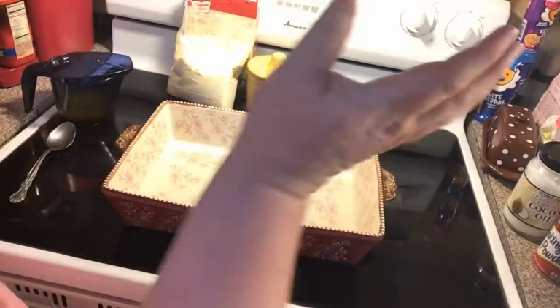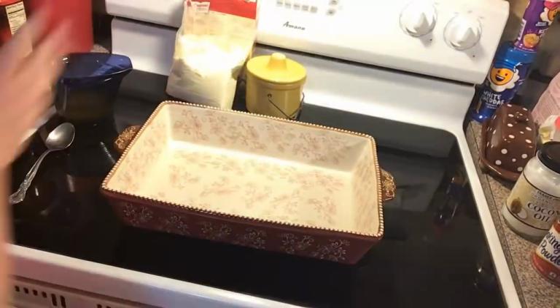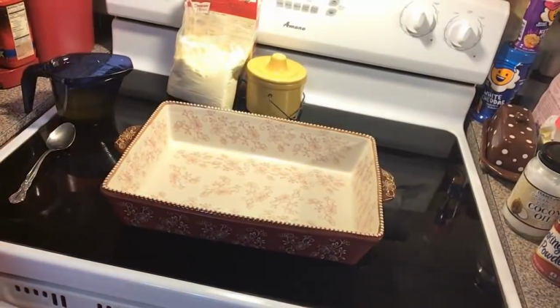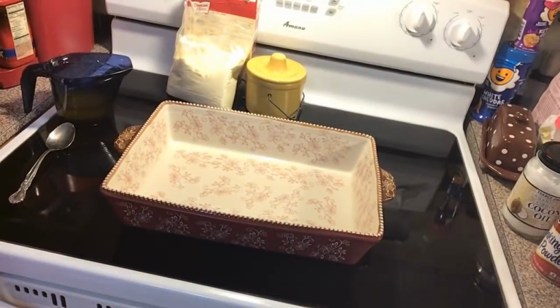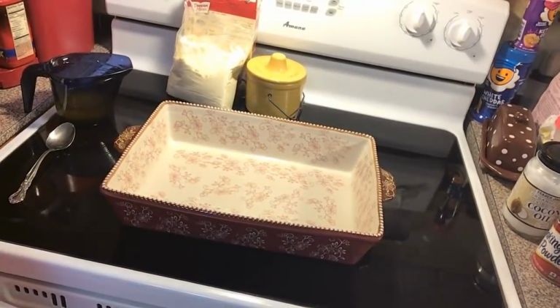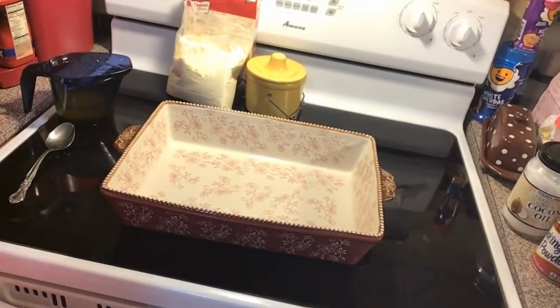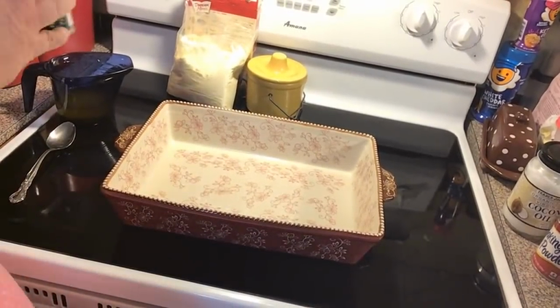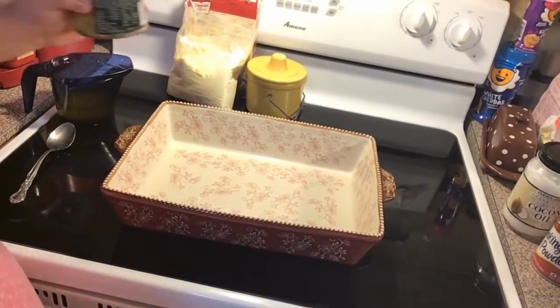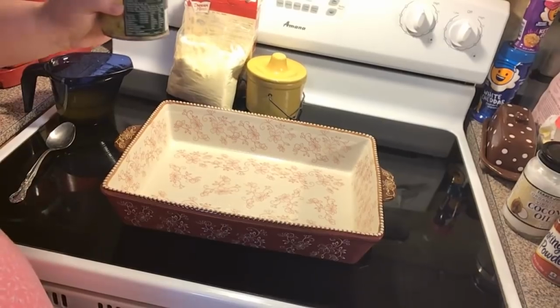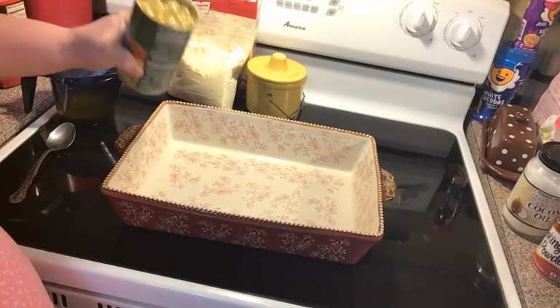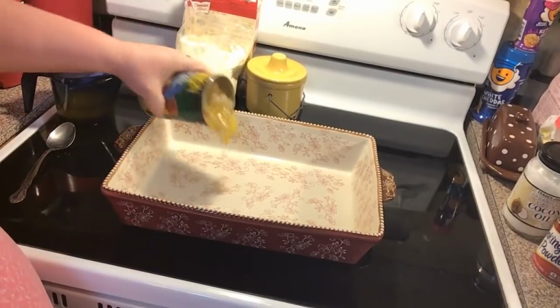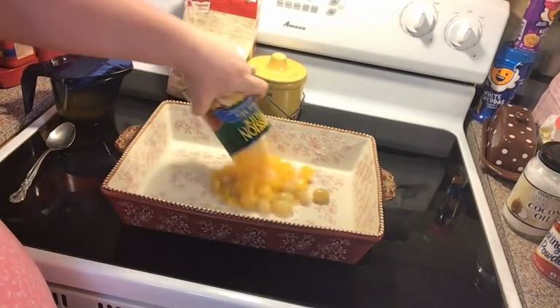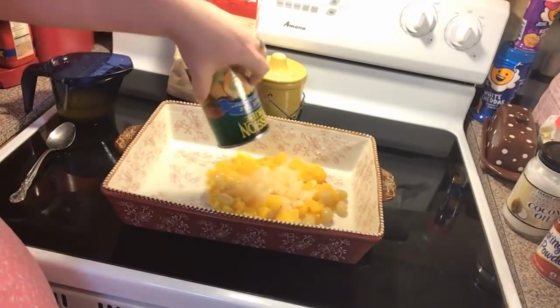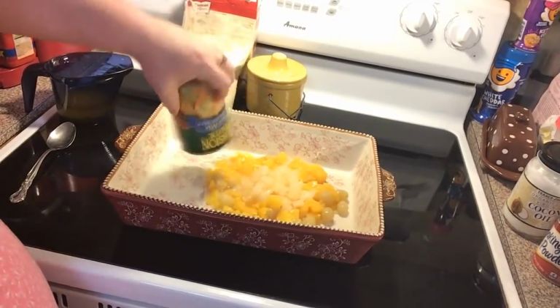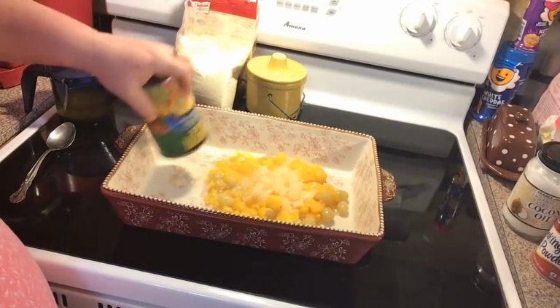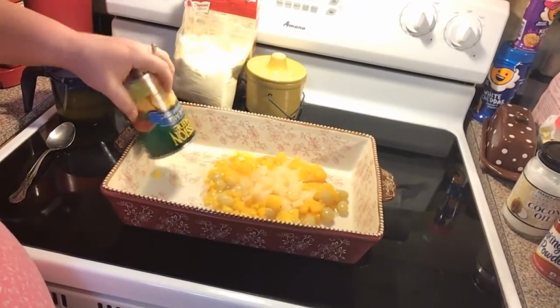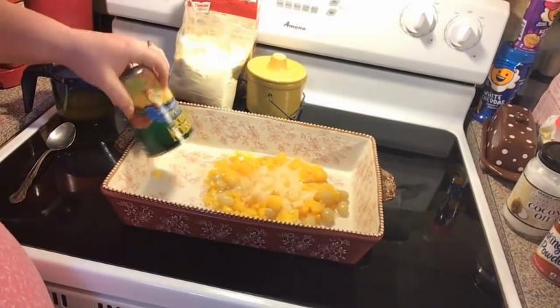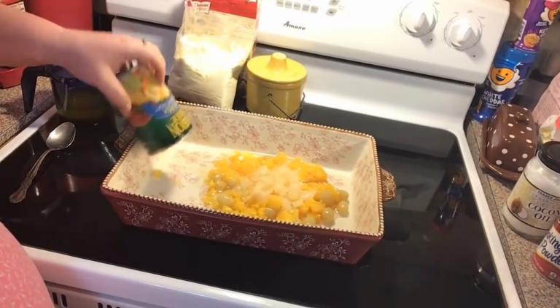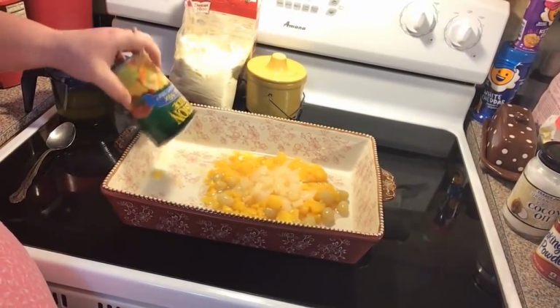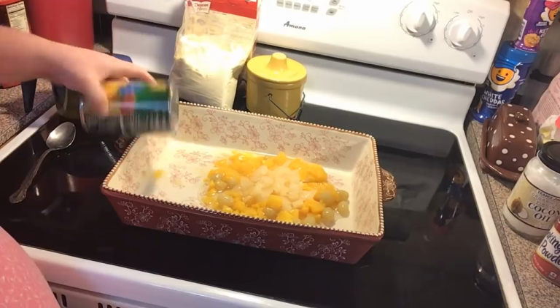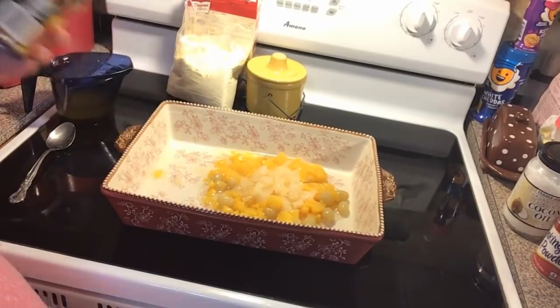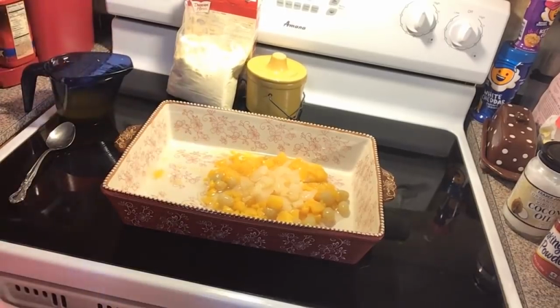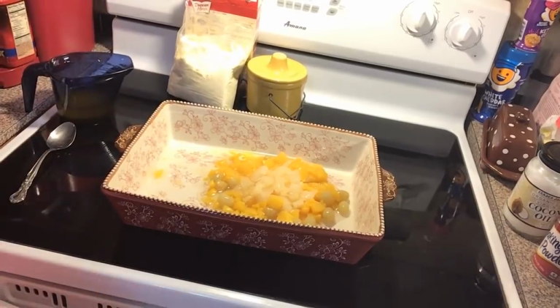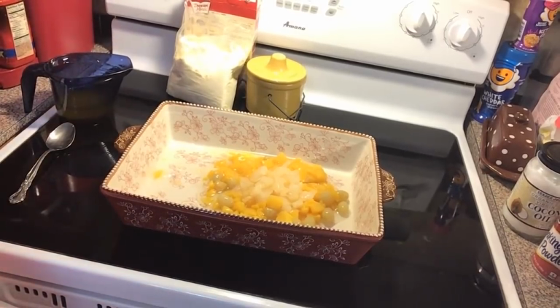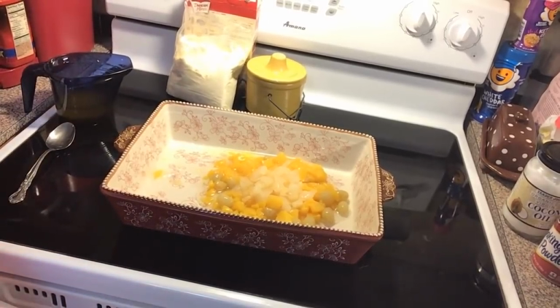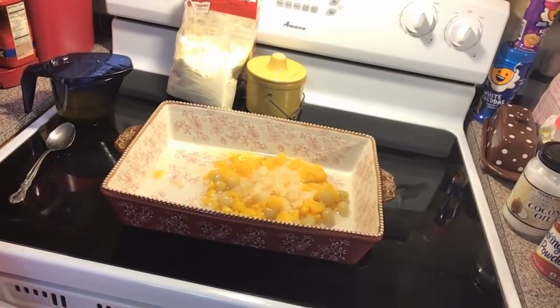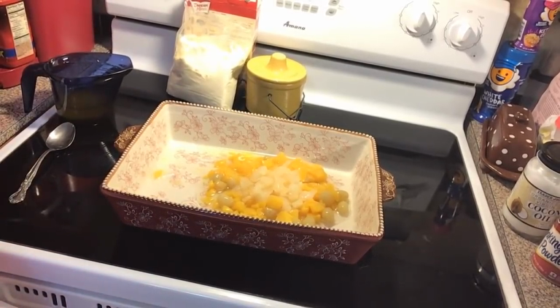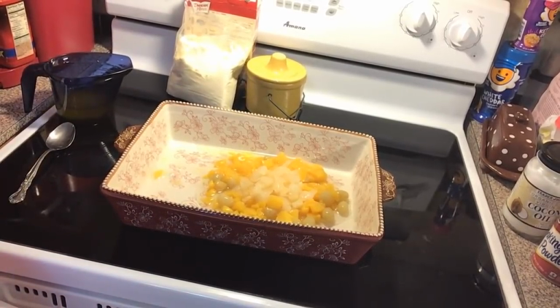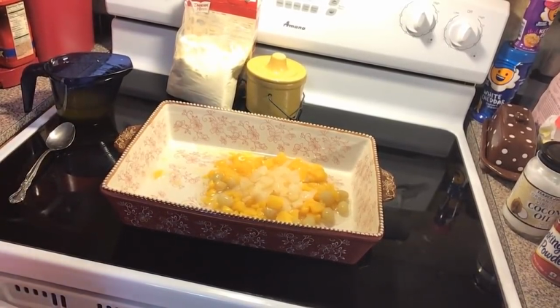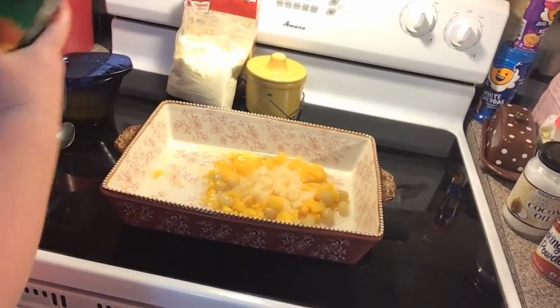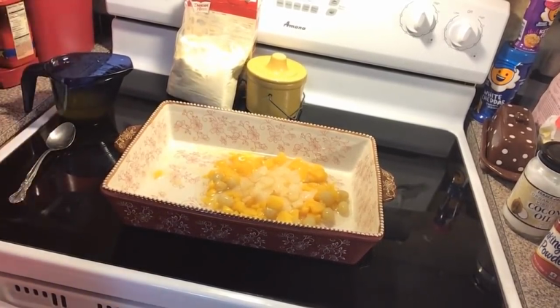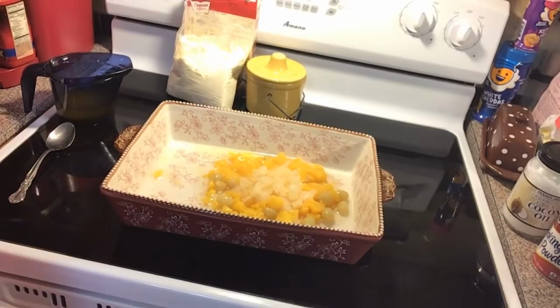Now what we're going to do is just take two cans of fruit cocktail with their juices and dump them right on in. If you like a lot of fruit, you can do up to three cans. Each can is 15 ounces.